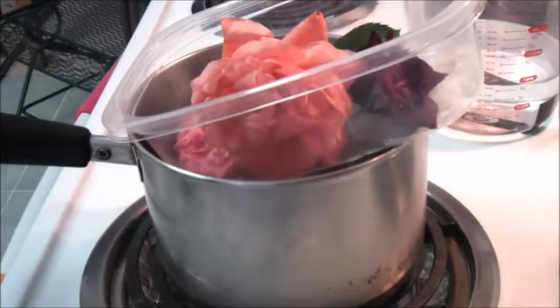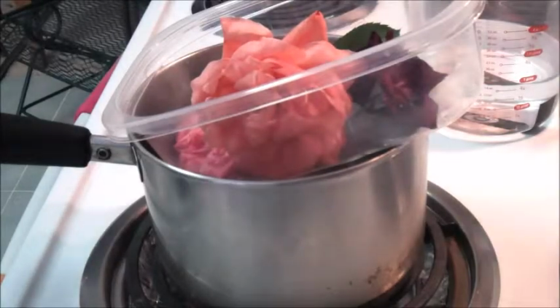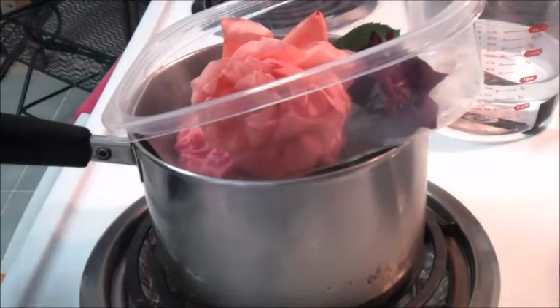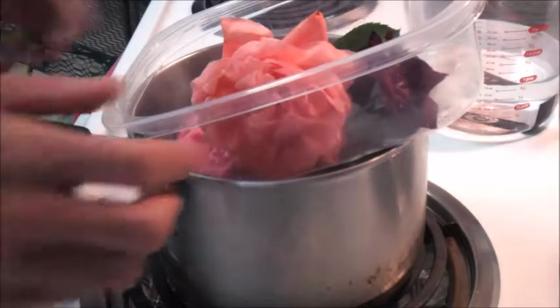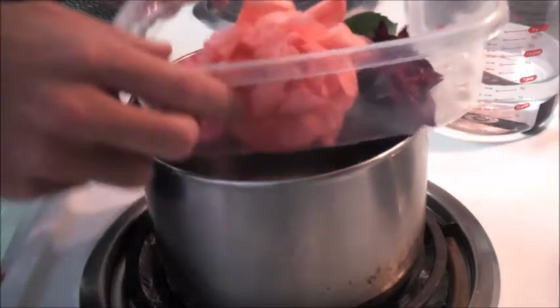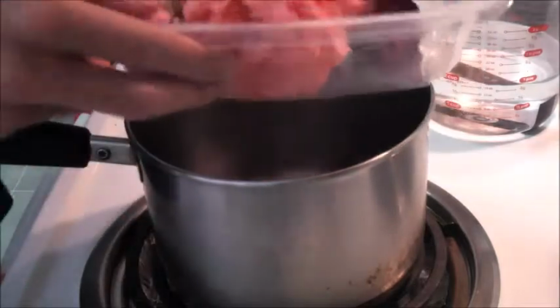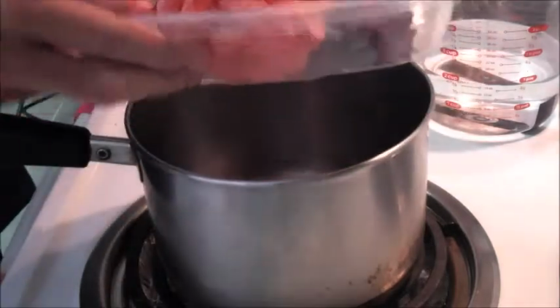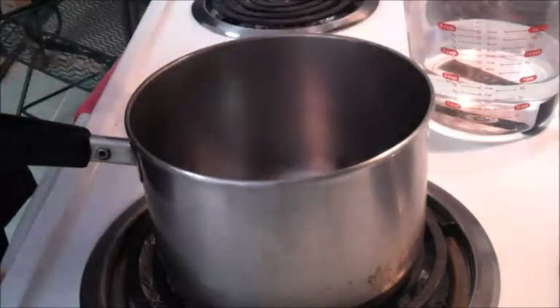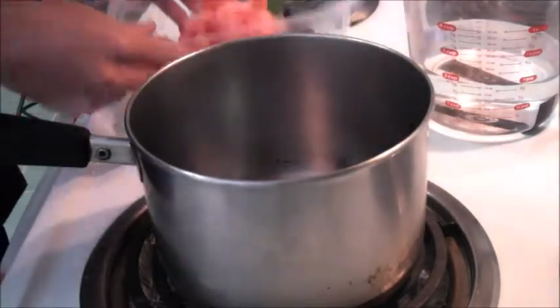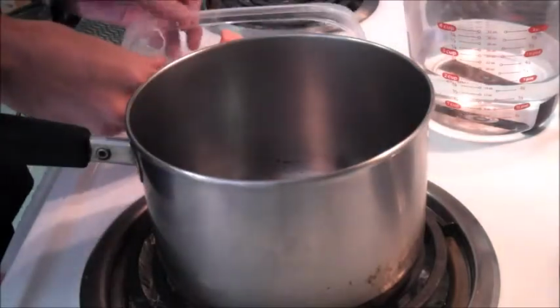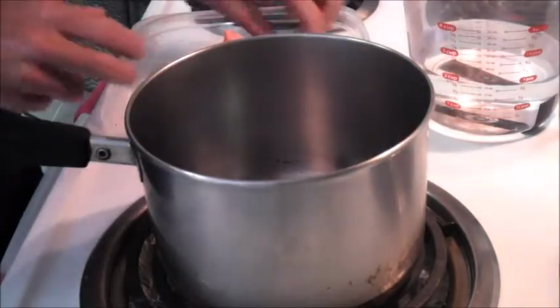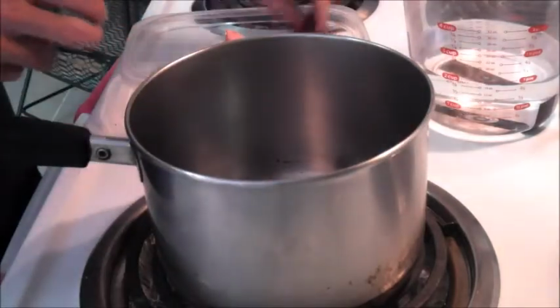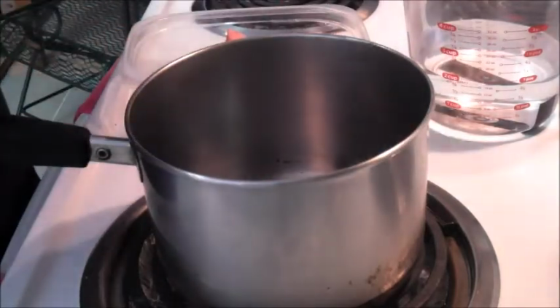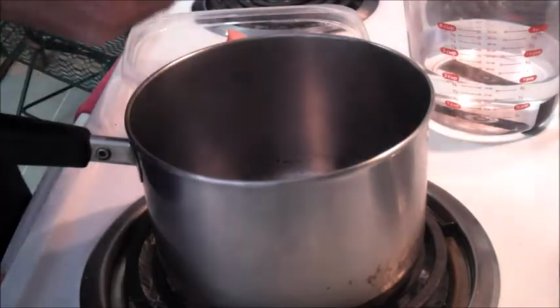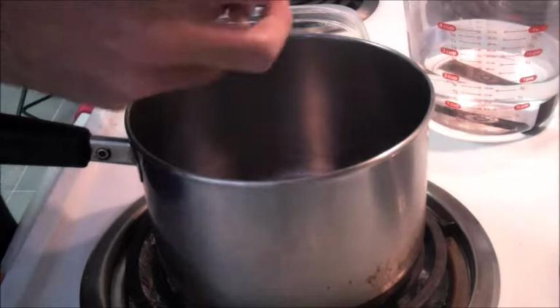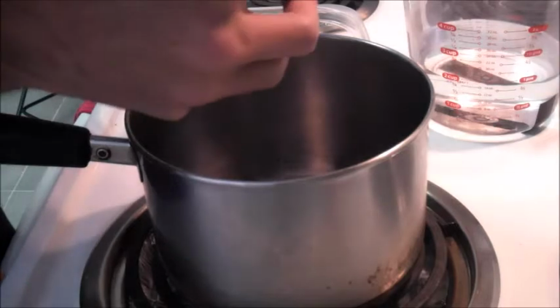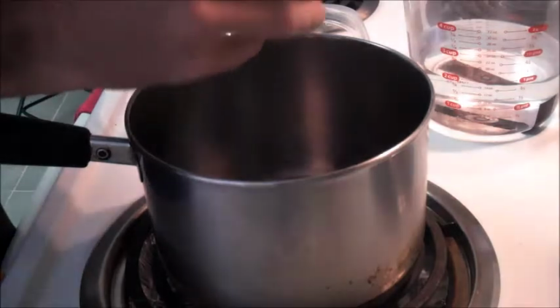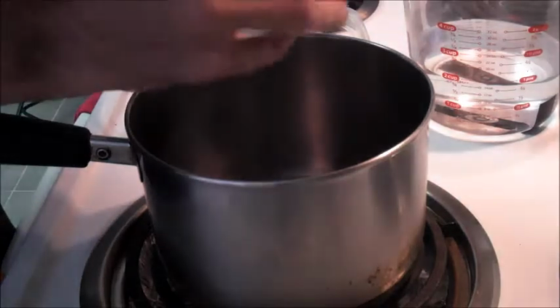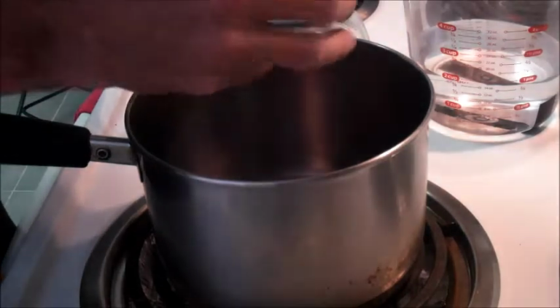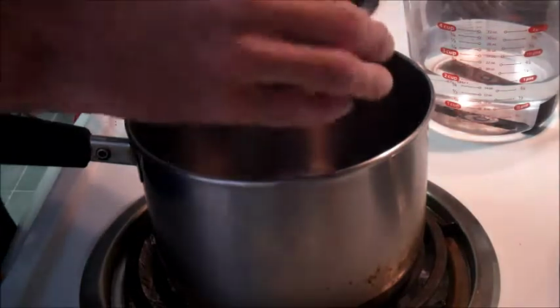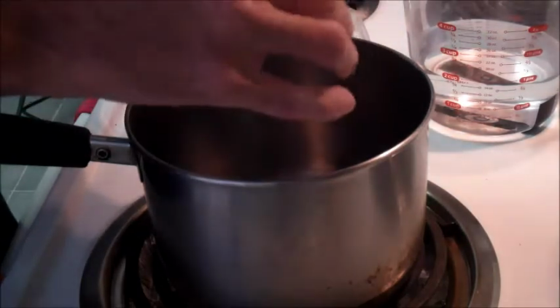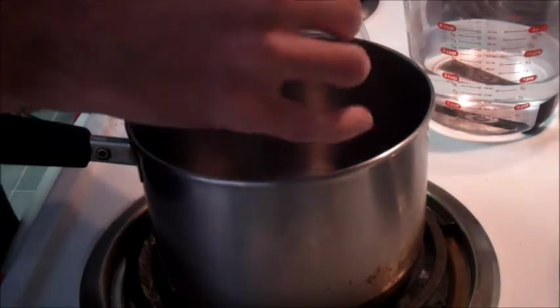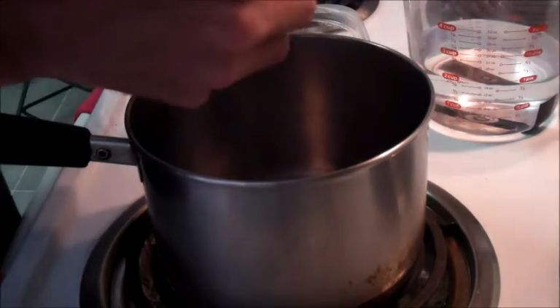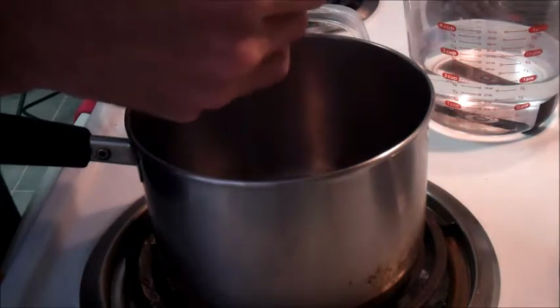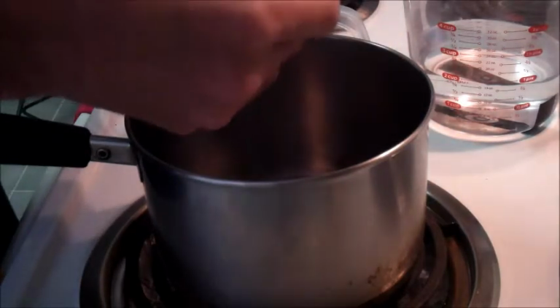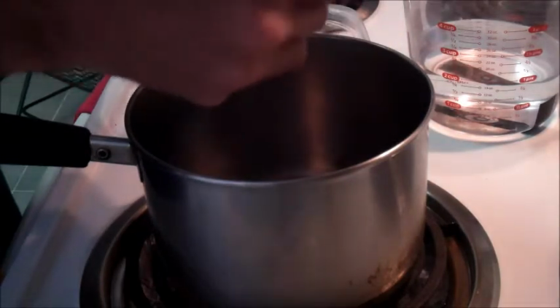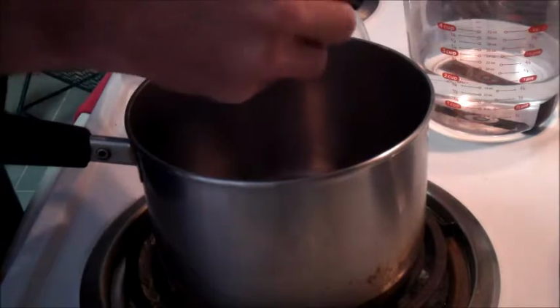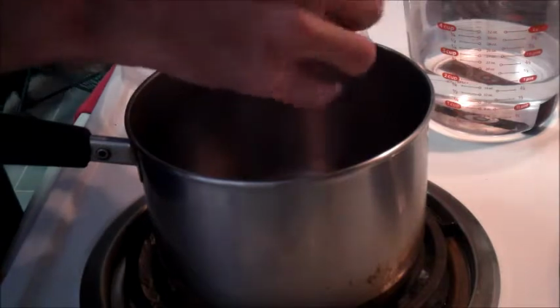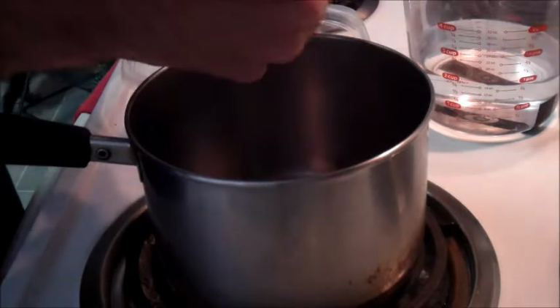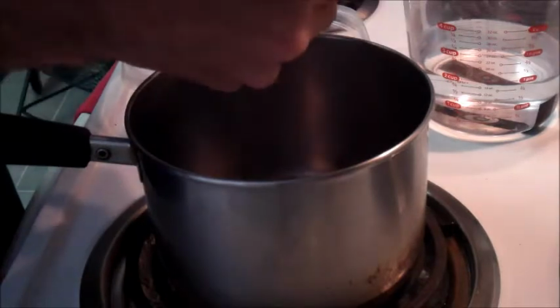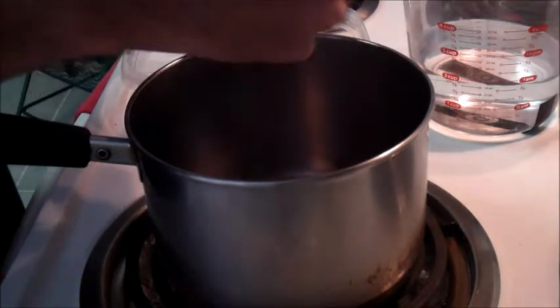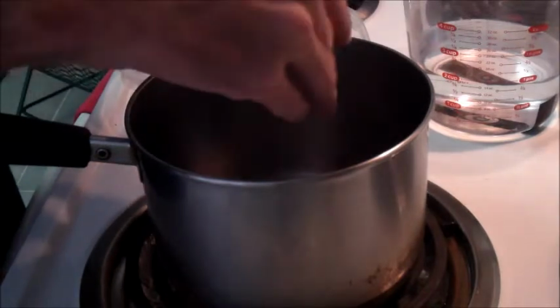What we're going to do is take our roses, remove the petals, and place them into the bottom of your pot.